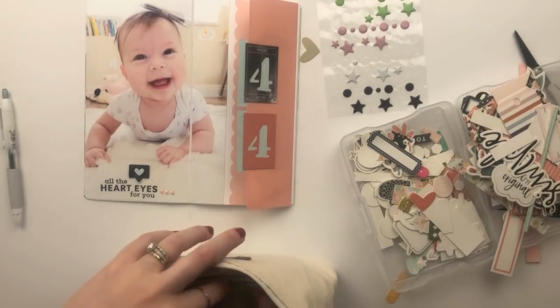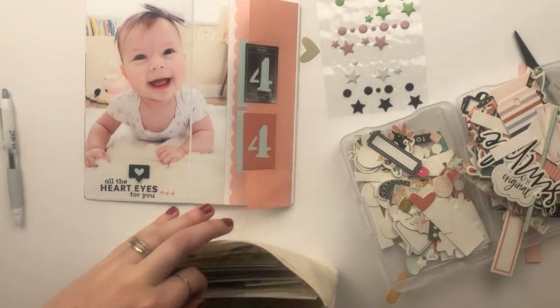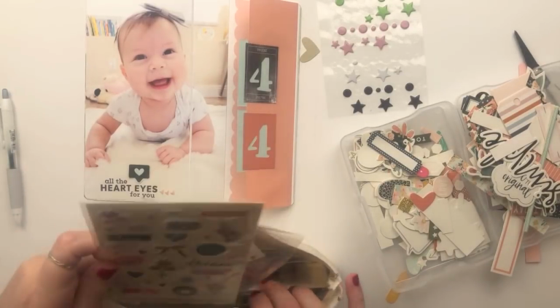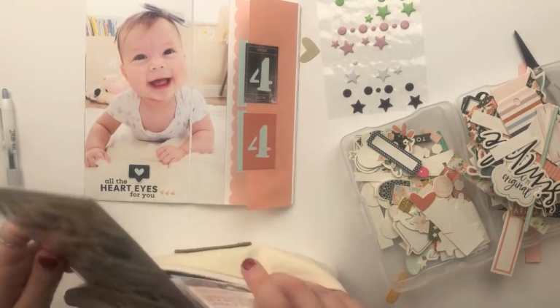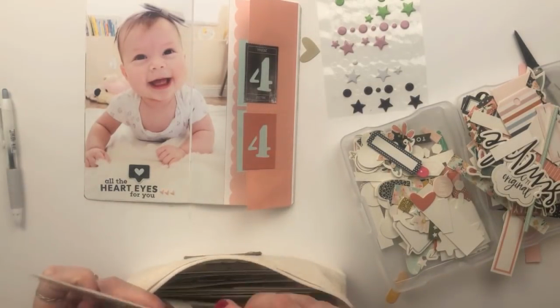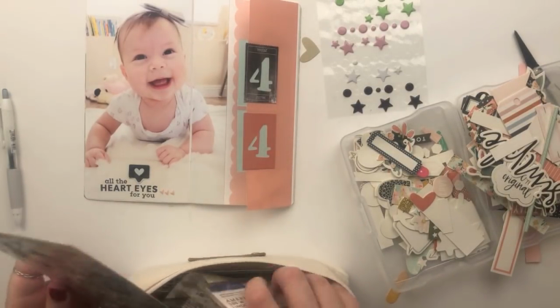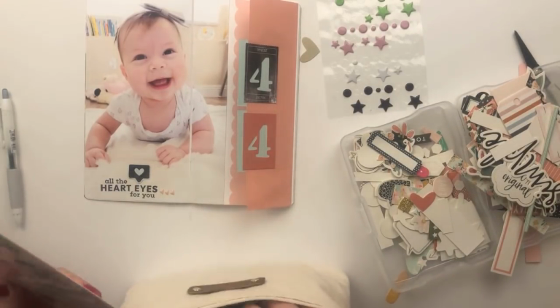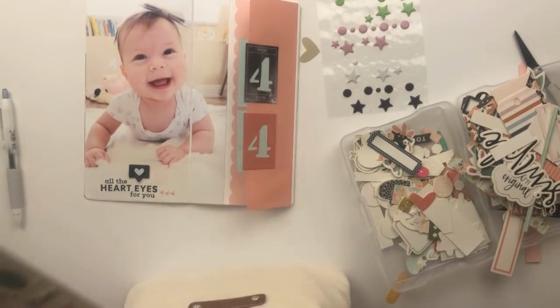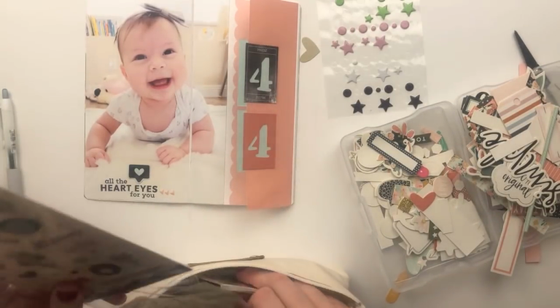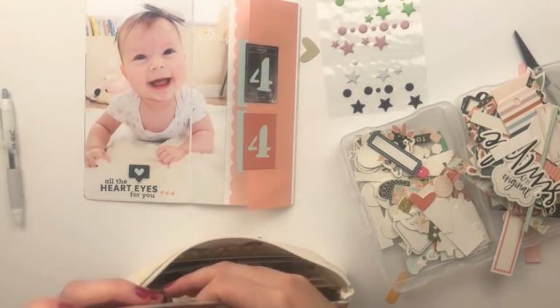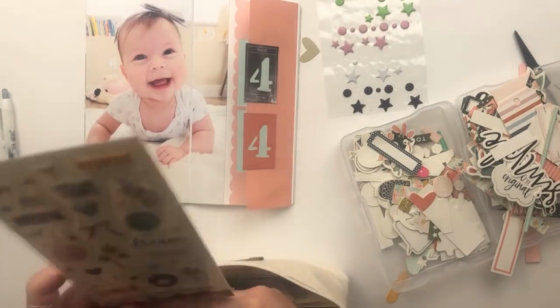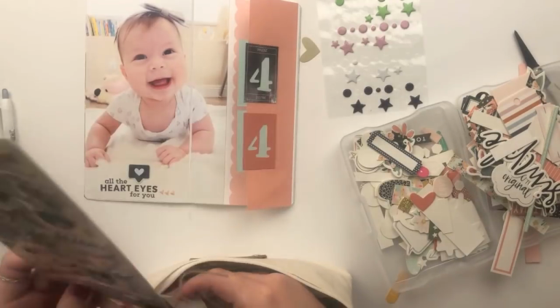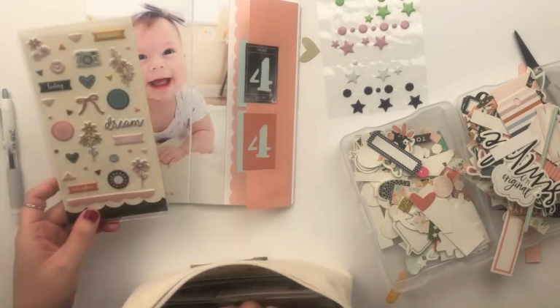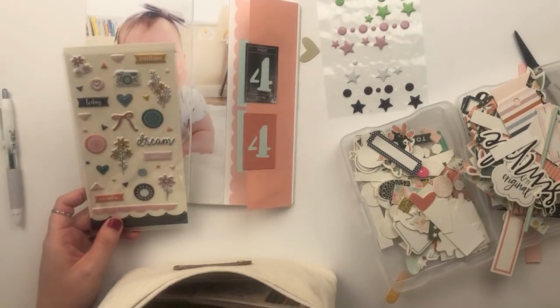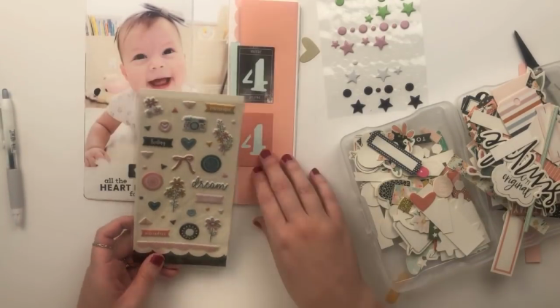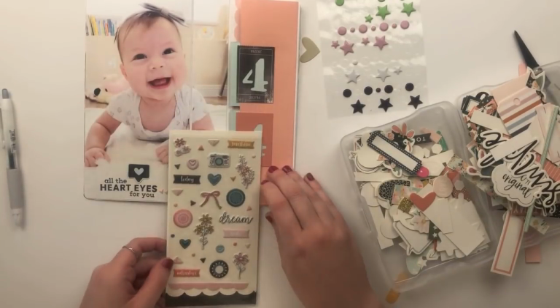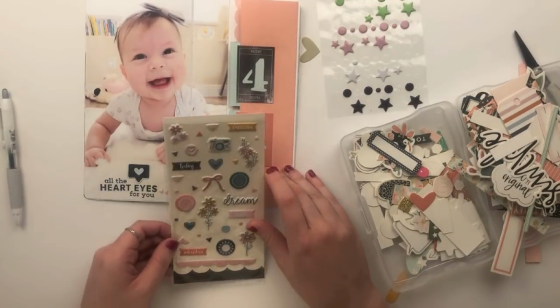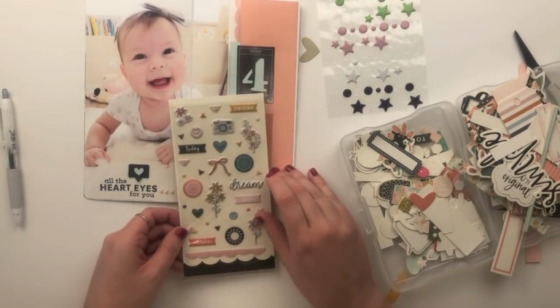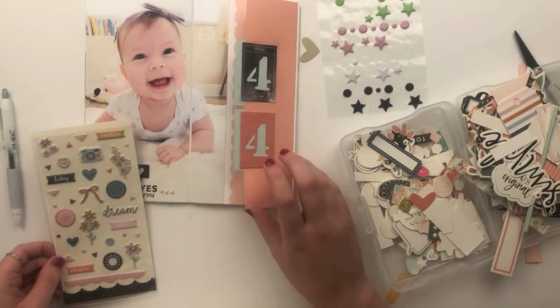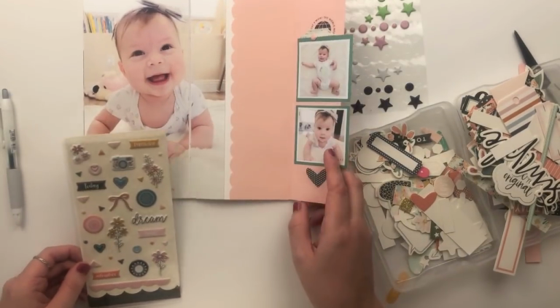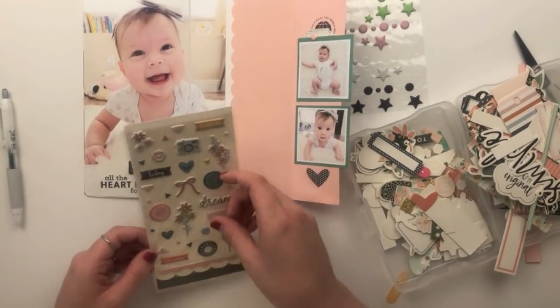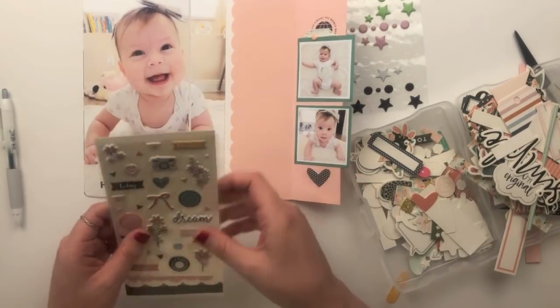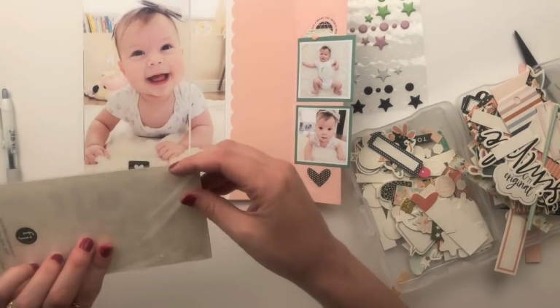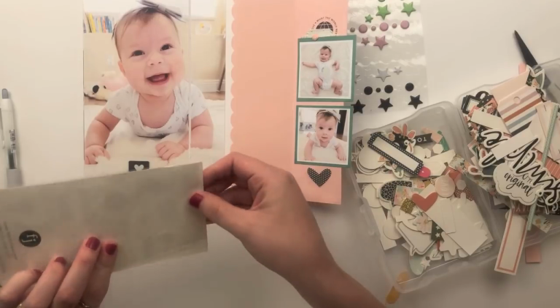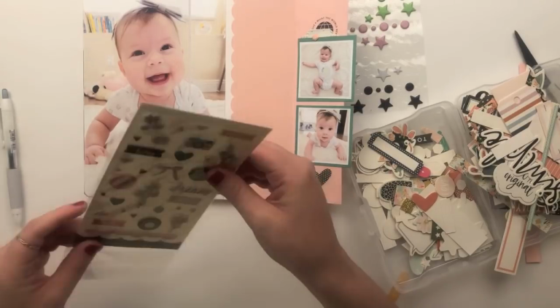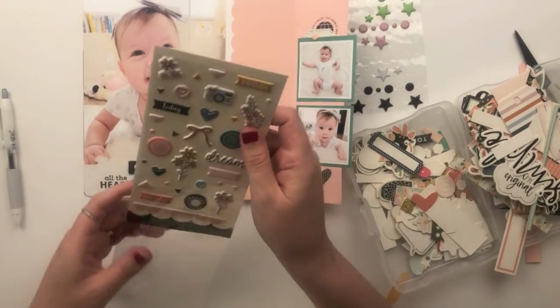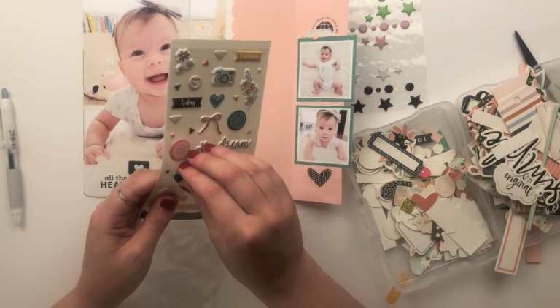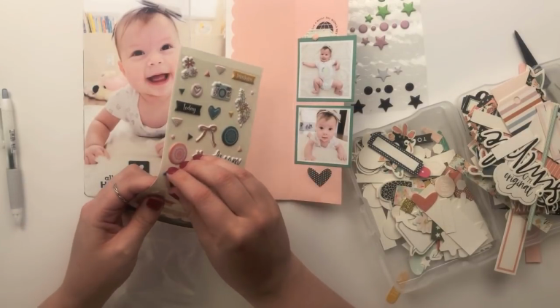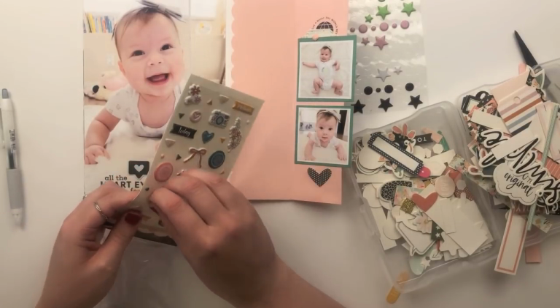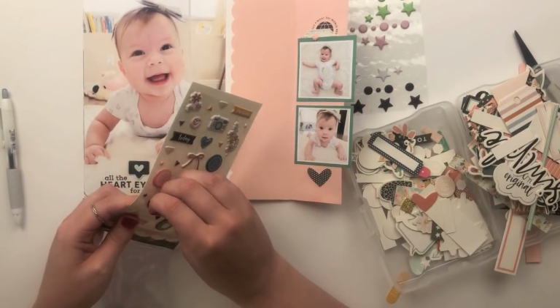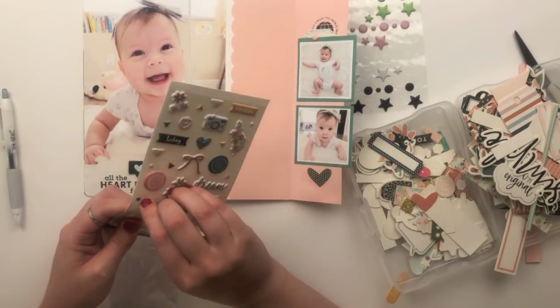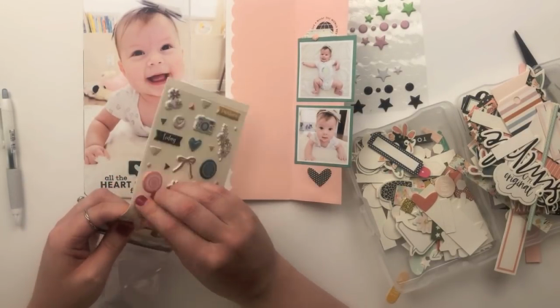I'm going to pull in a couple more embellishments and then finish things off with my journaling. I'll do a little bit of music and then come back to share the final project with you.